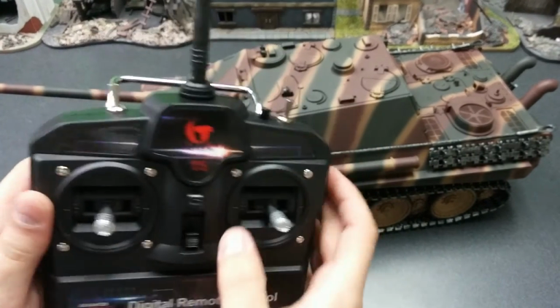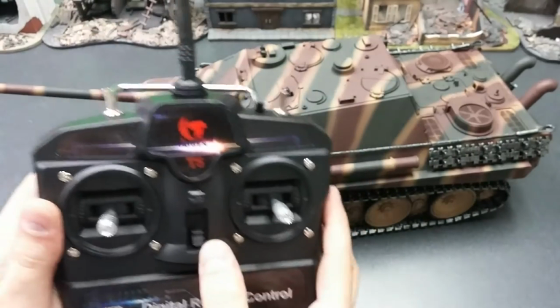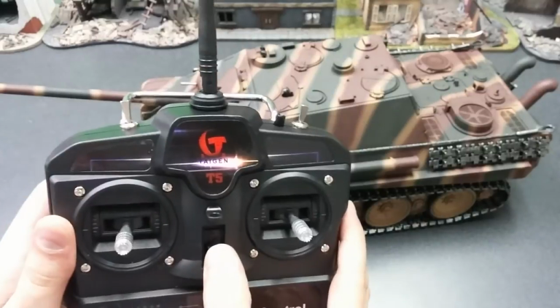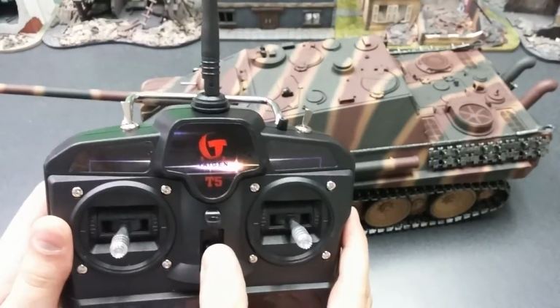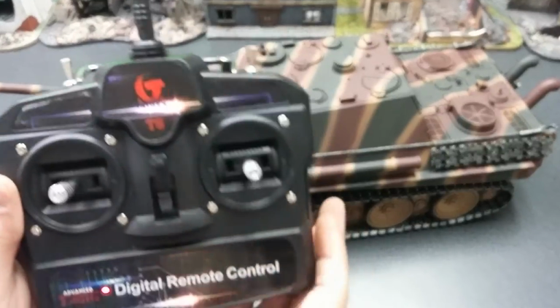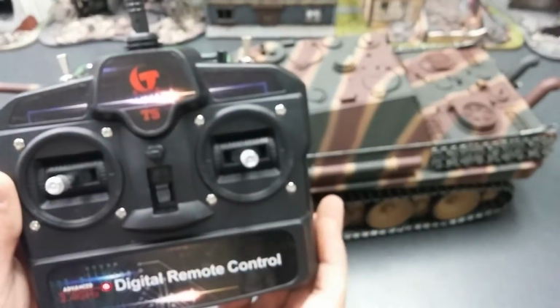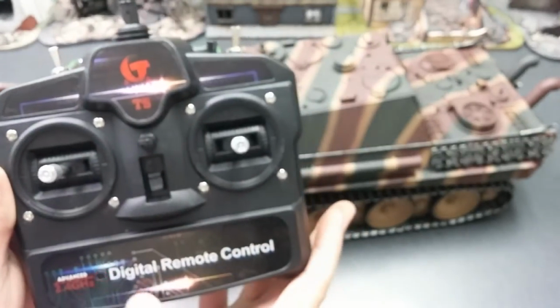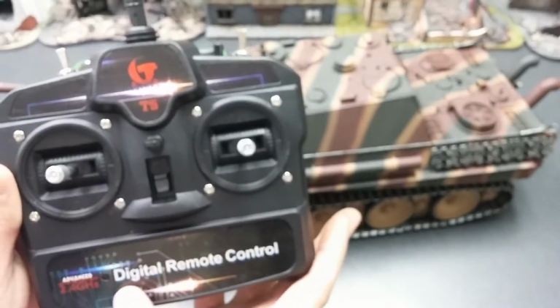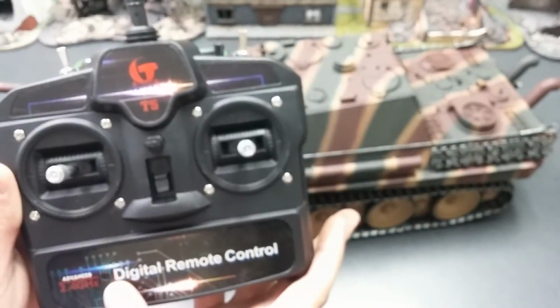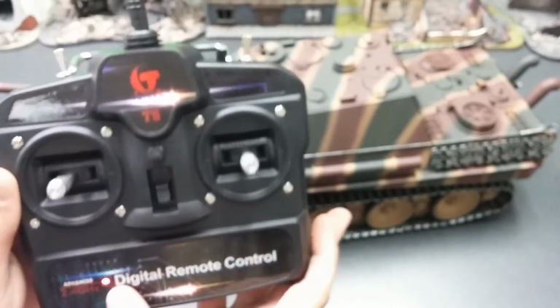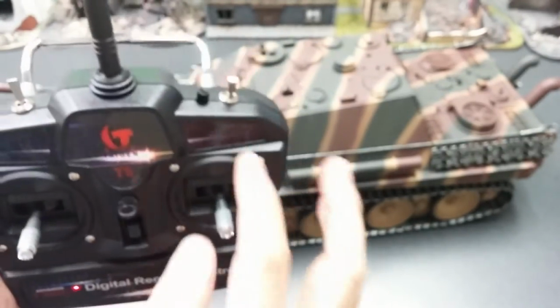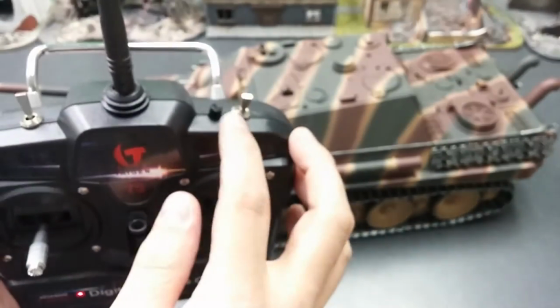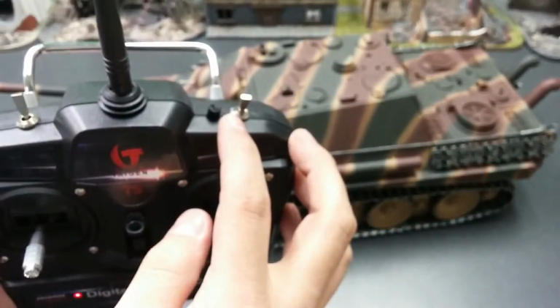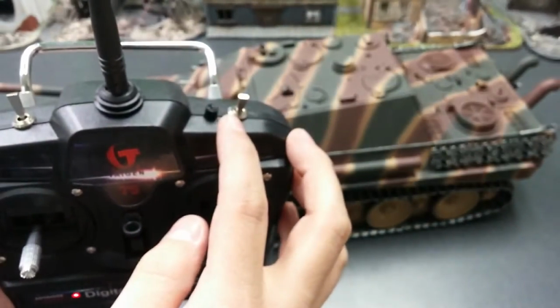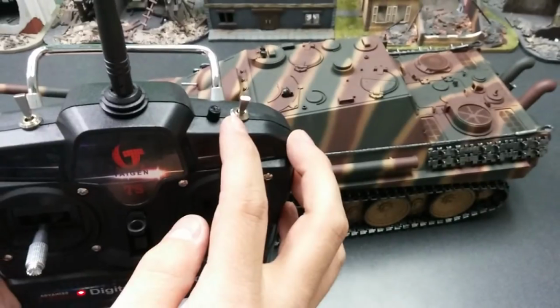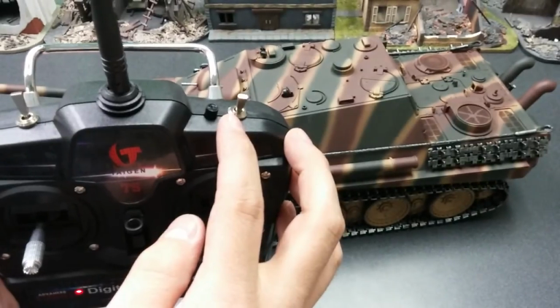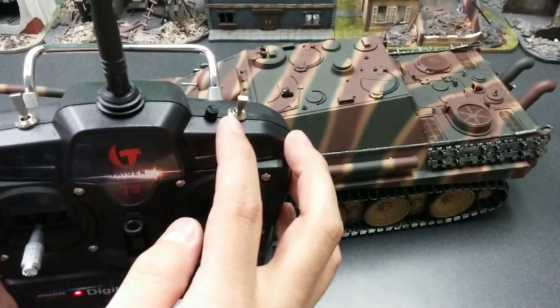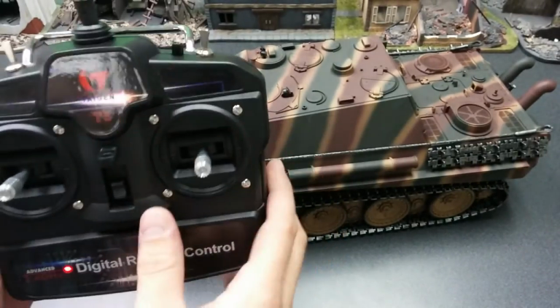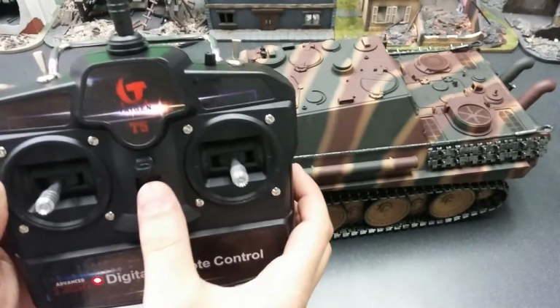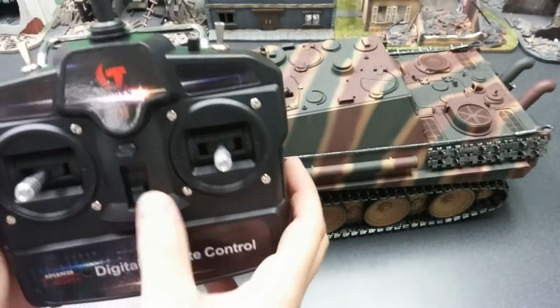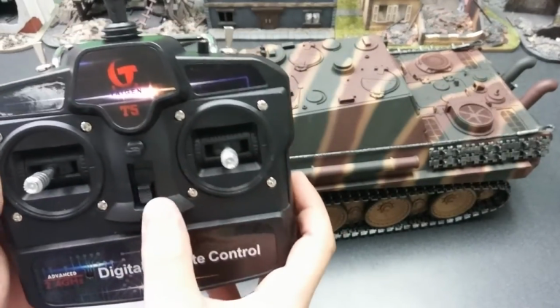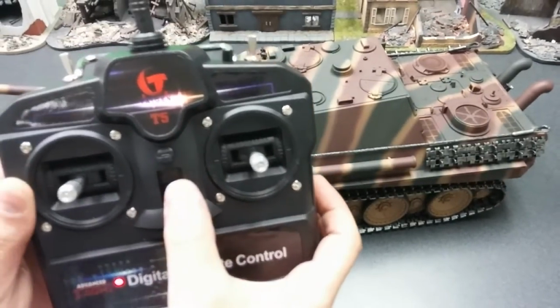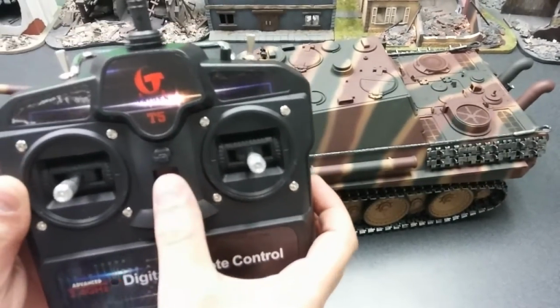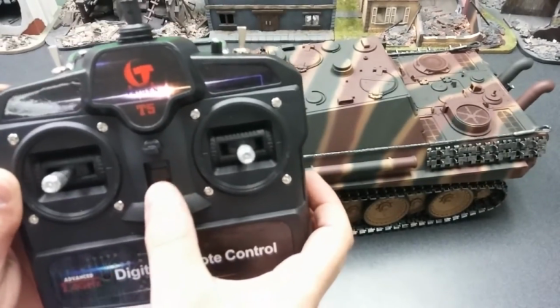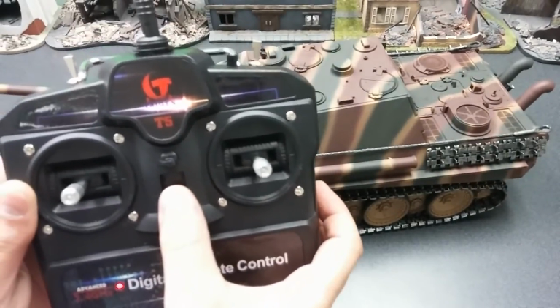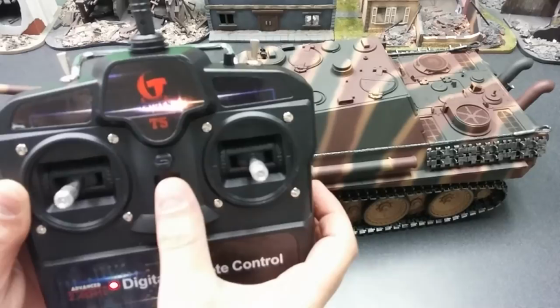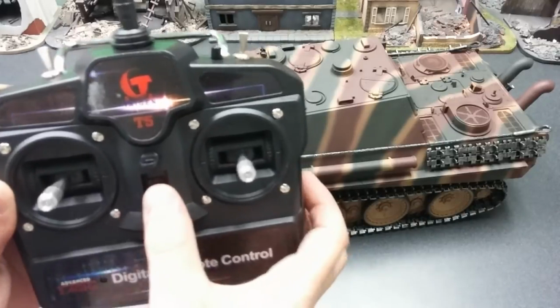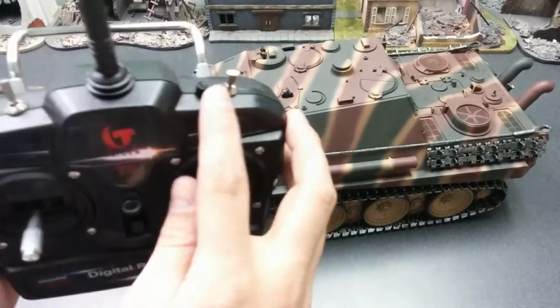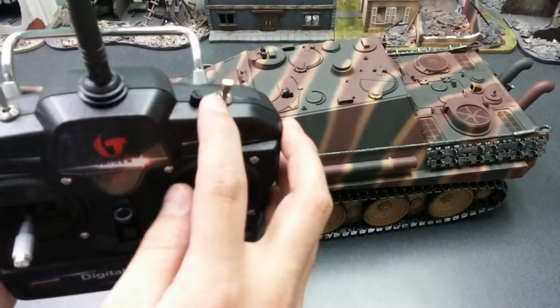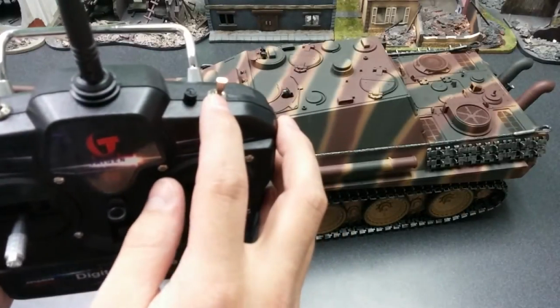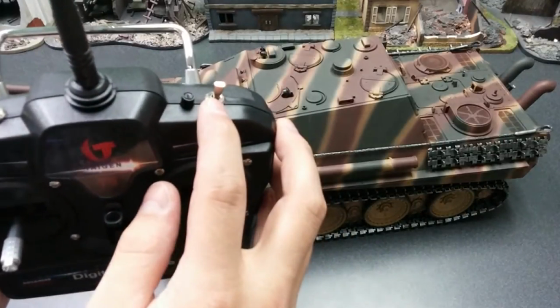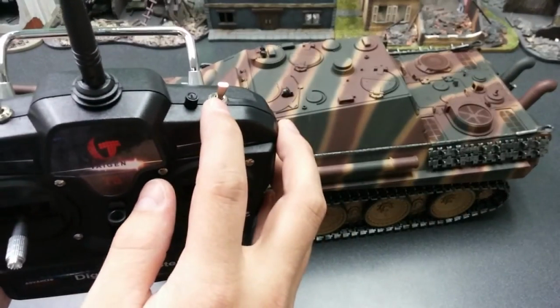When we turn the transmitter on, you guys see that blinking light right there? With this switch forward, it puts it into bind mode. You can see it starts into bind mode every time this toggle switch is flipped forward.